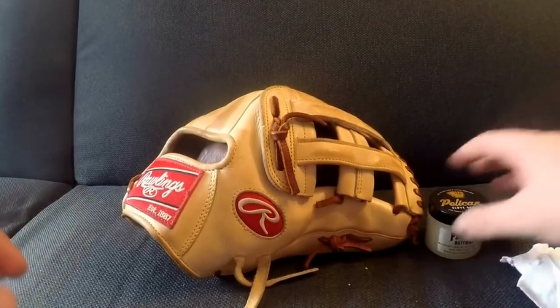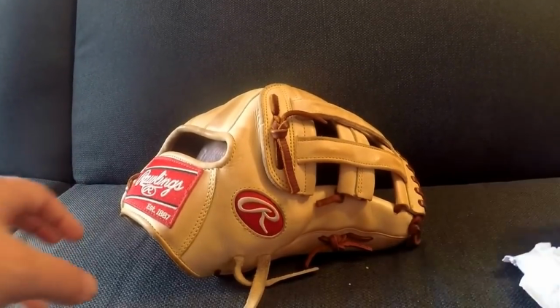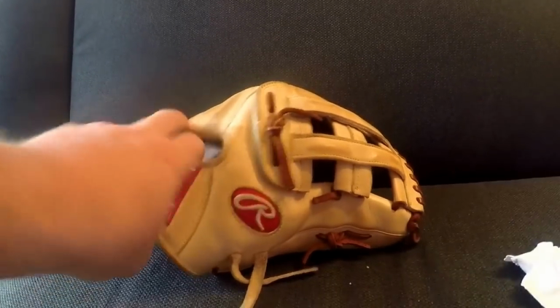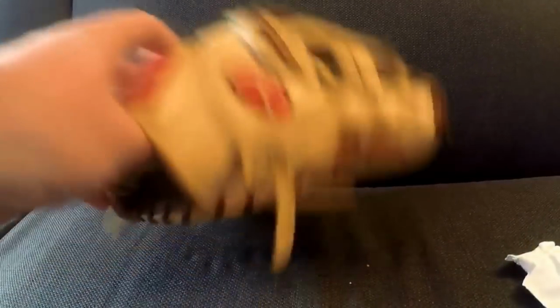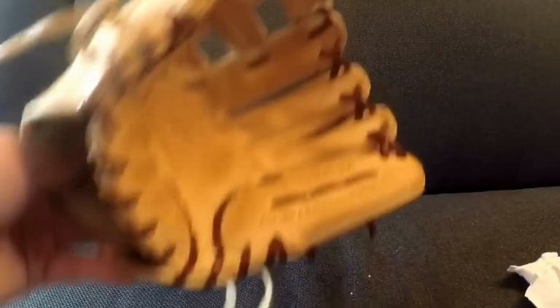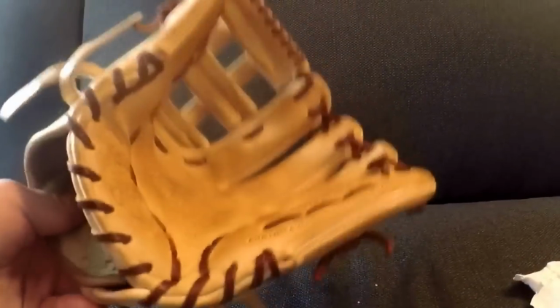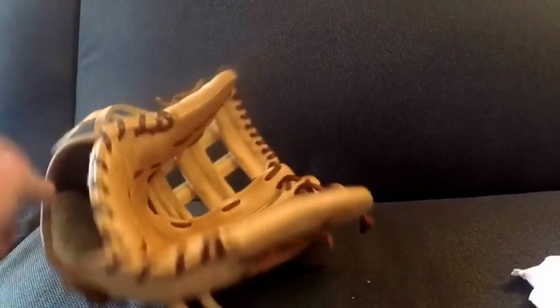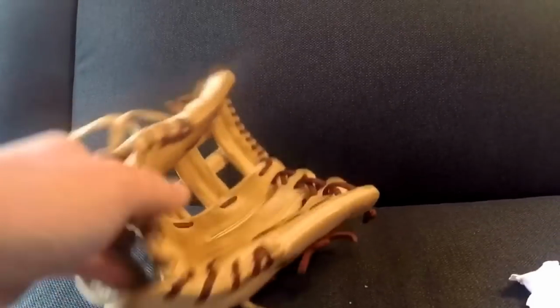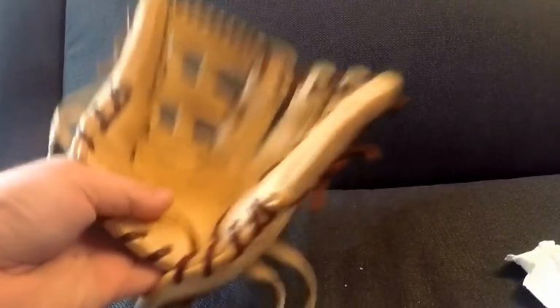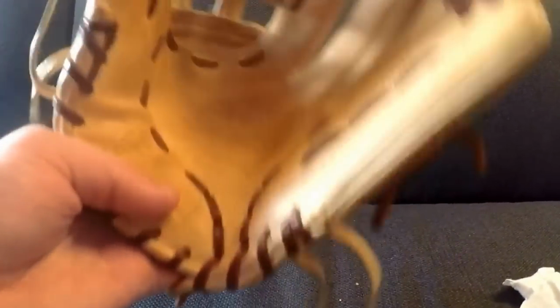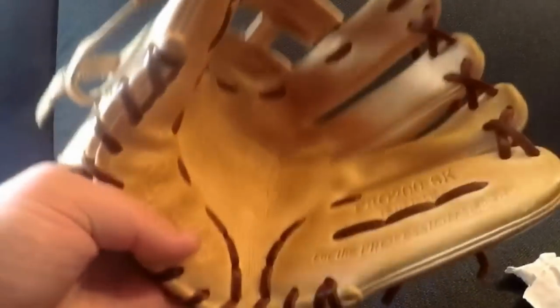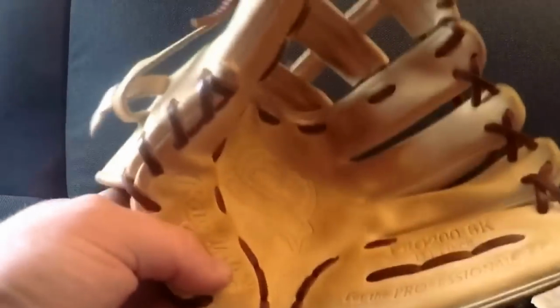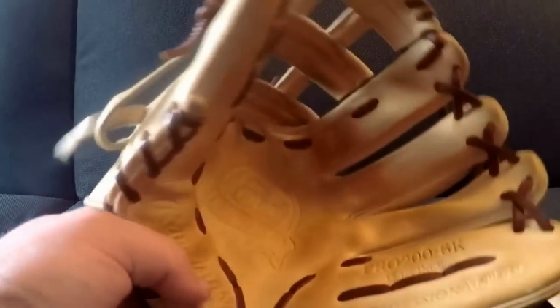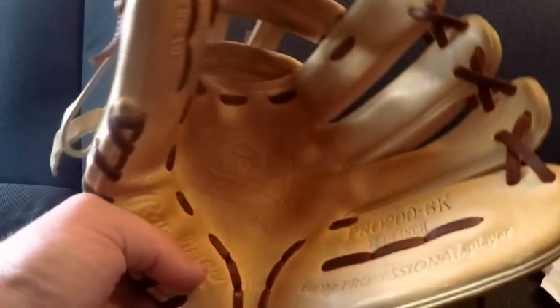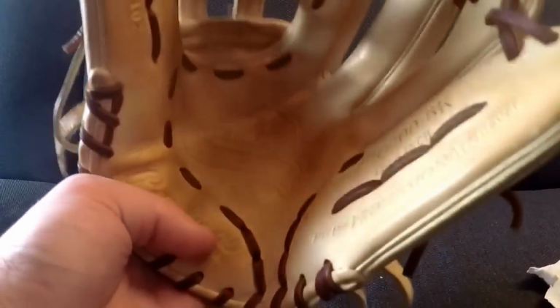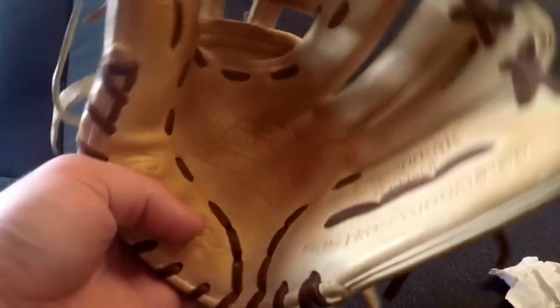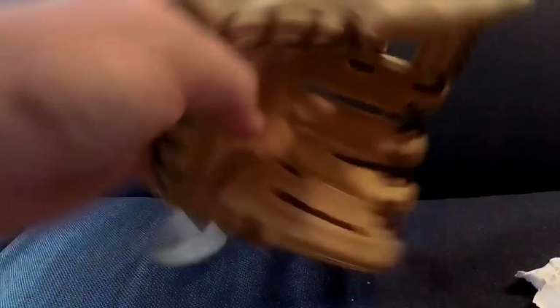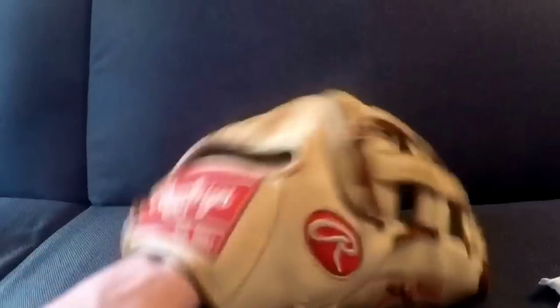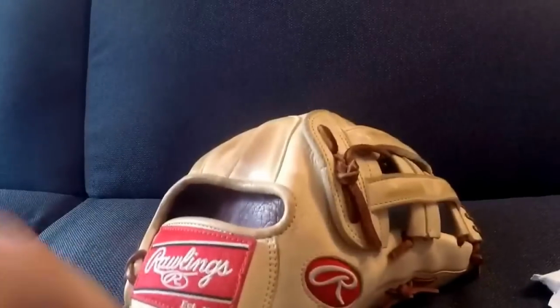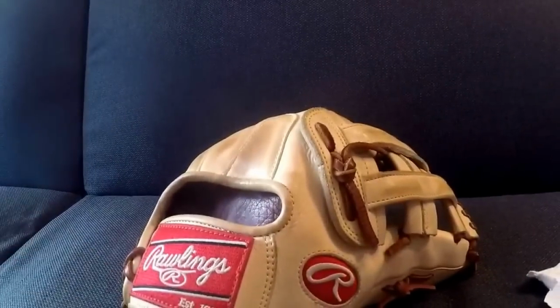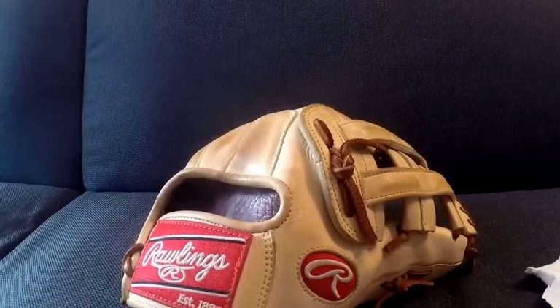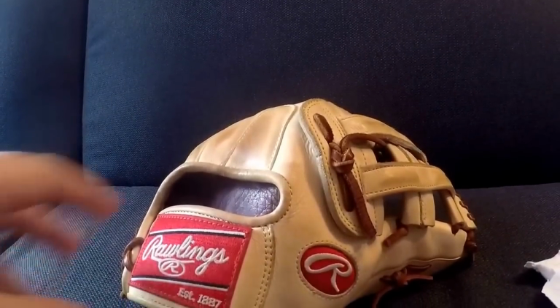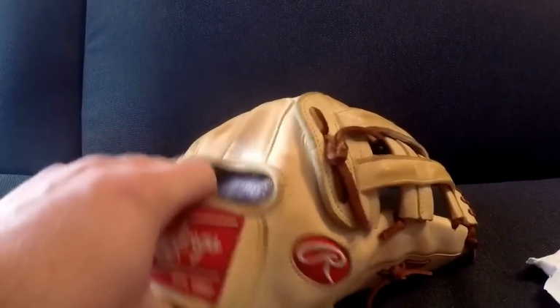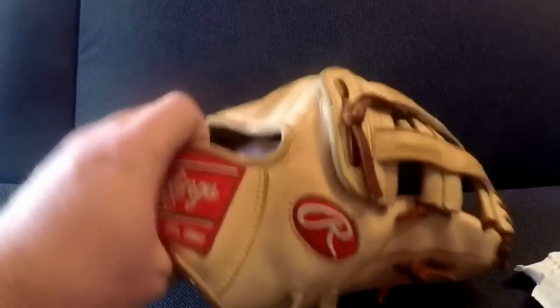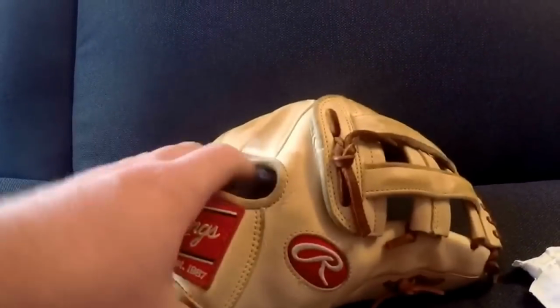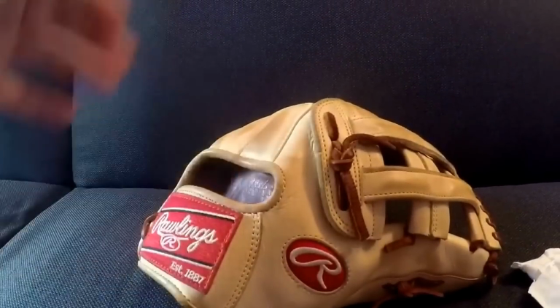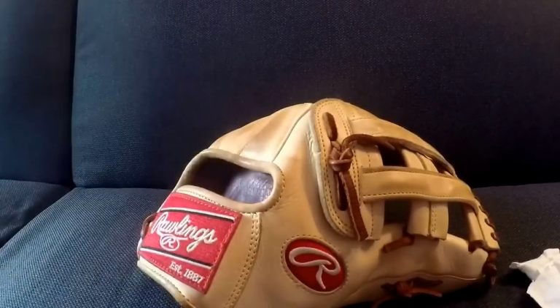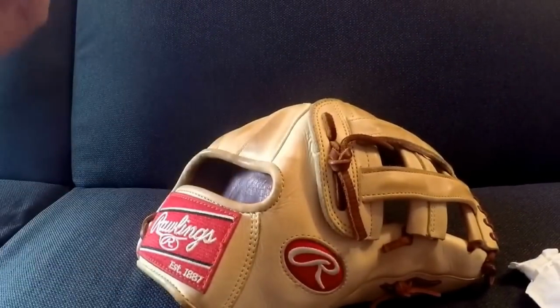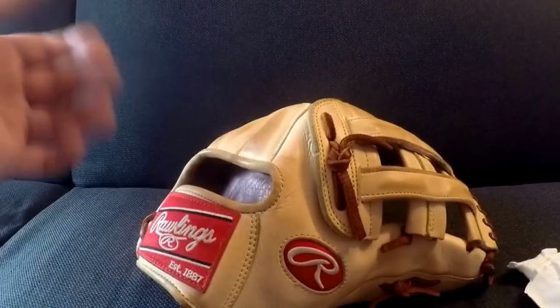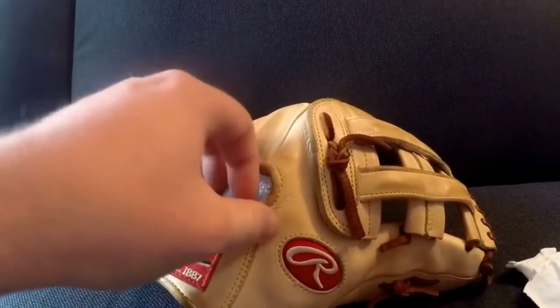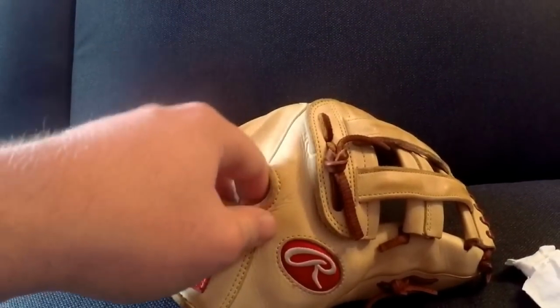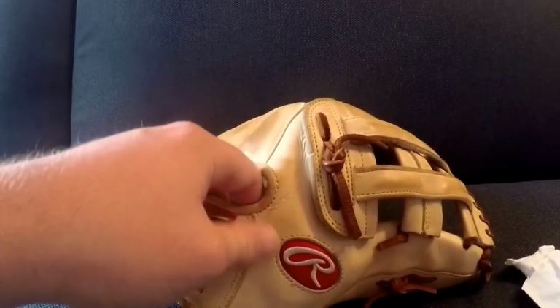For a lot of you guys that don't know, this is my baby — this is my Rawlings Gold Glove Club Chris Bryant Pro Preferred. I'm actually retiring this glove, so it's going to be its final conditioning that I'm going to be doing.